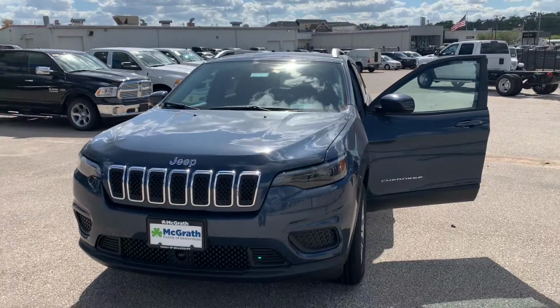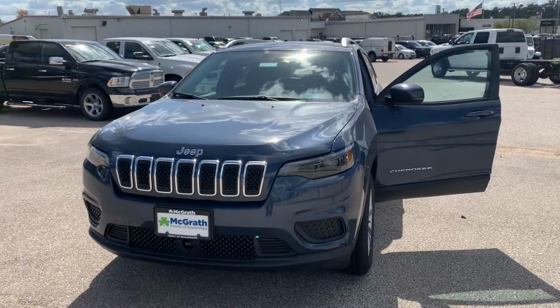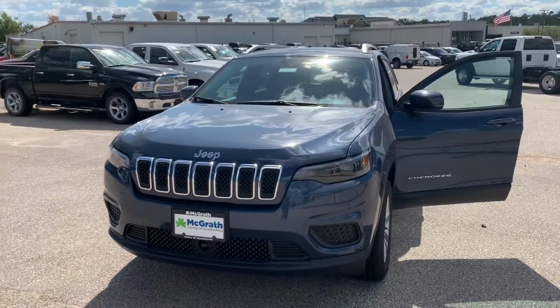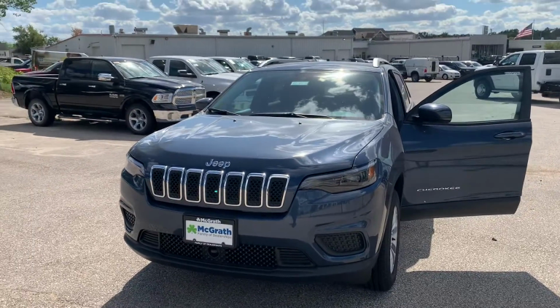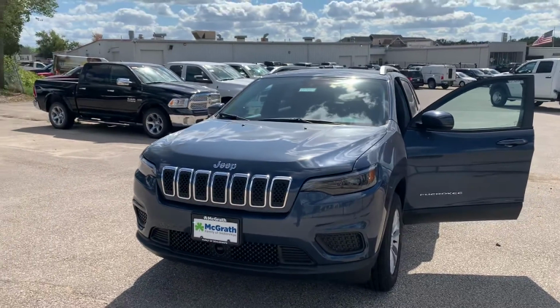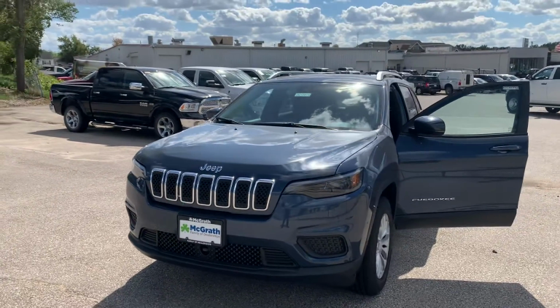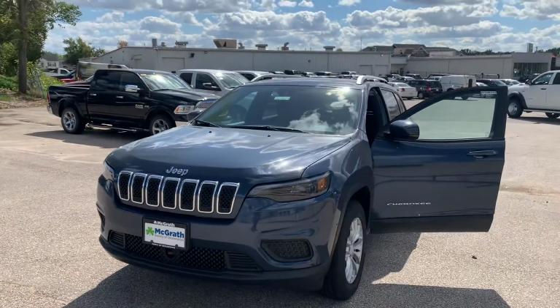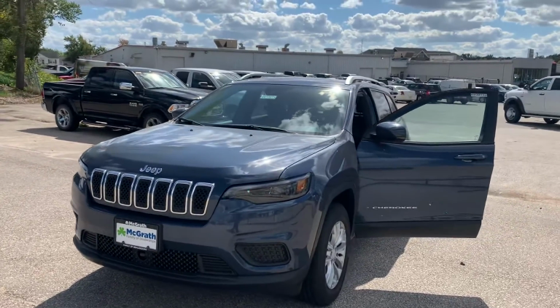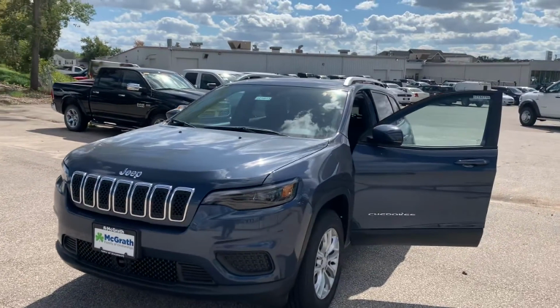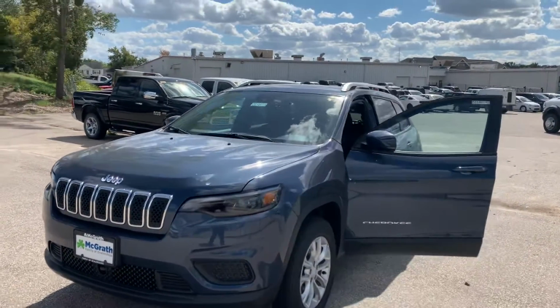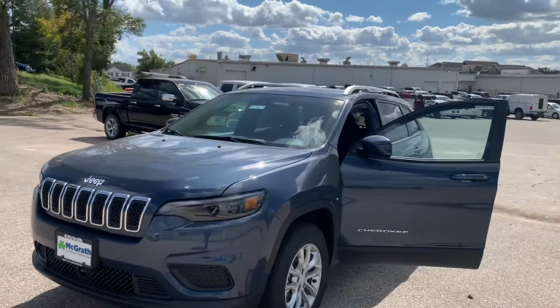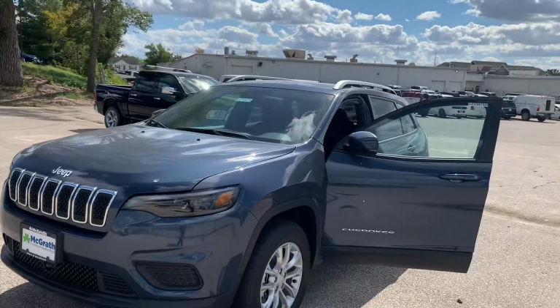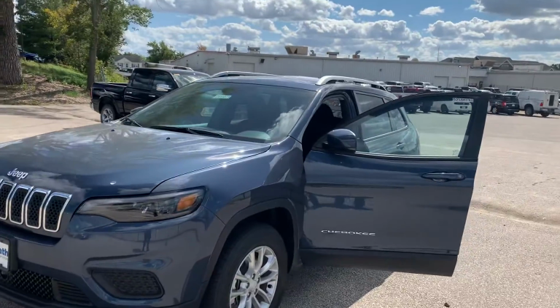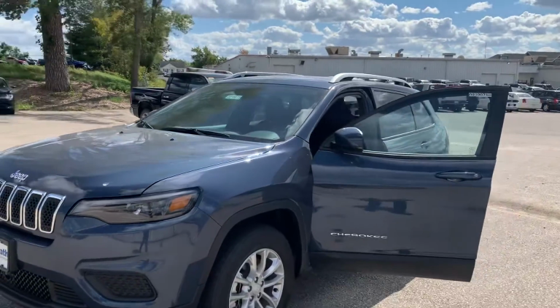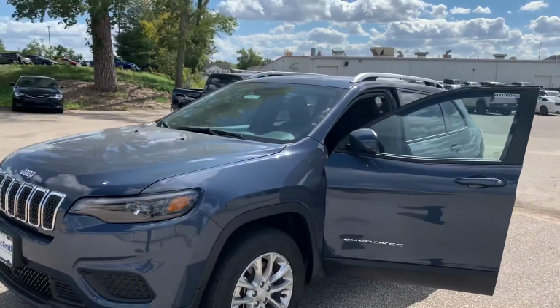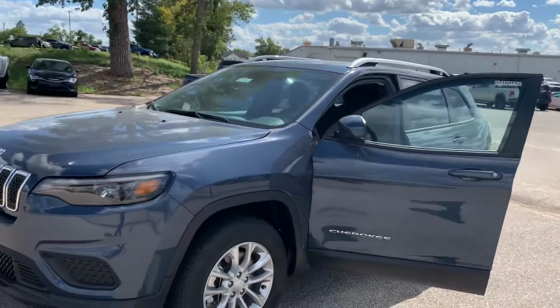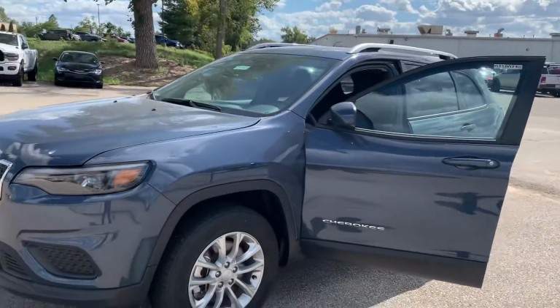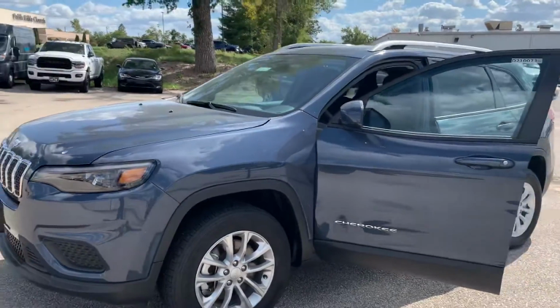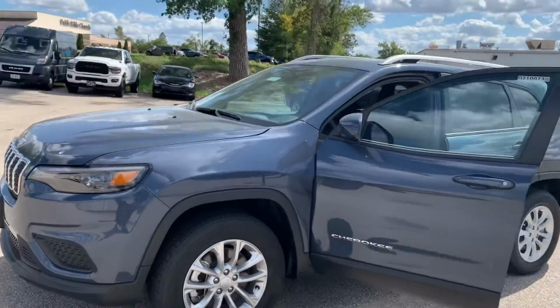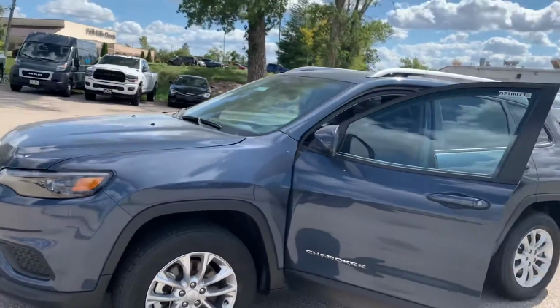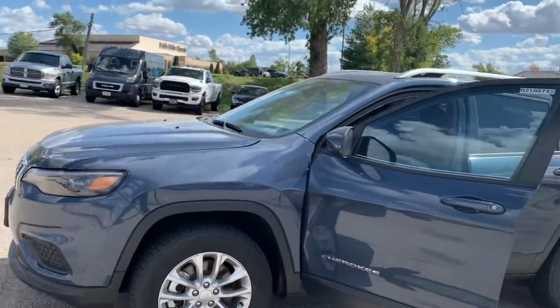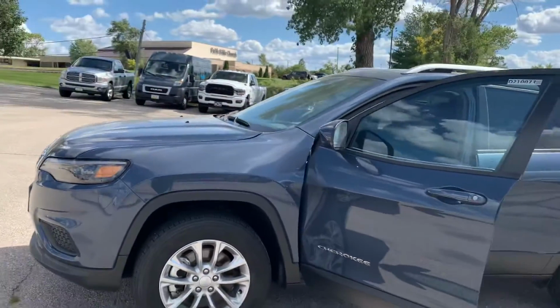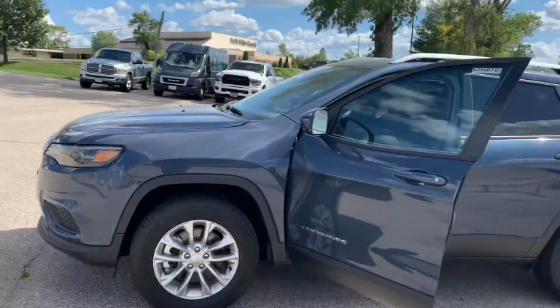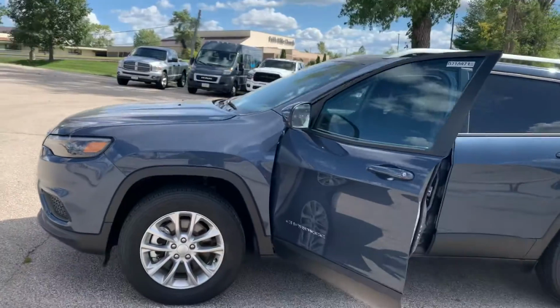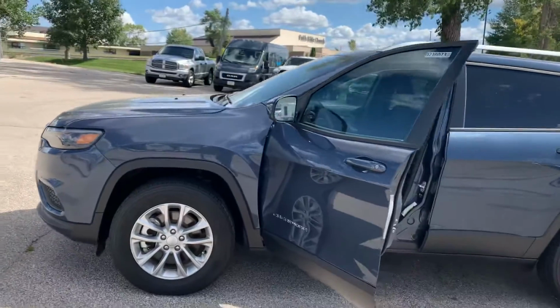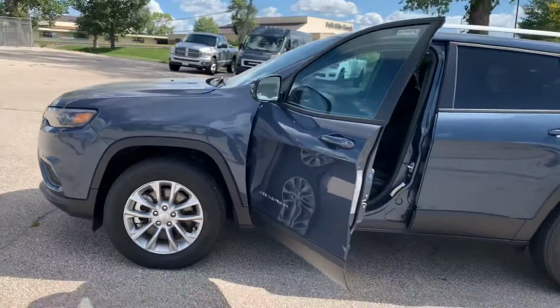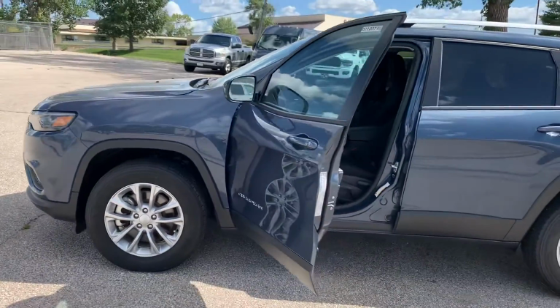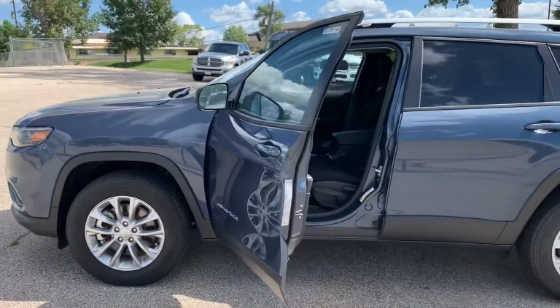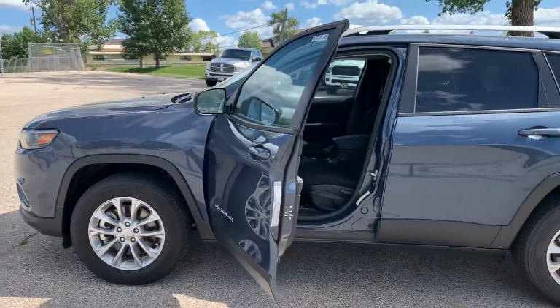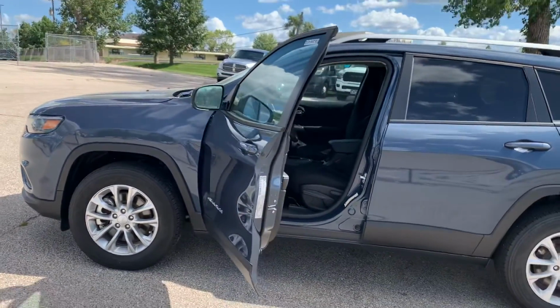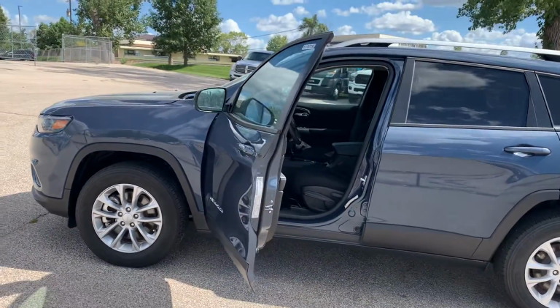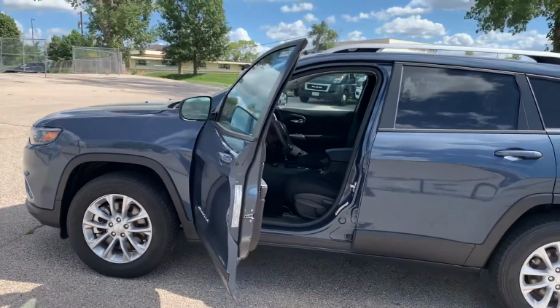Hey Nicole, it's Donald Werner here from Pat McGrath's Jeep Dodge. I have this 2021 Cherokee here for you. This is the CTP, so it does have about 3,200 miles on it — a little less actually.